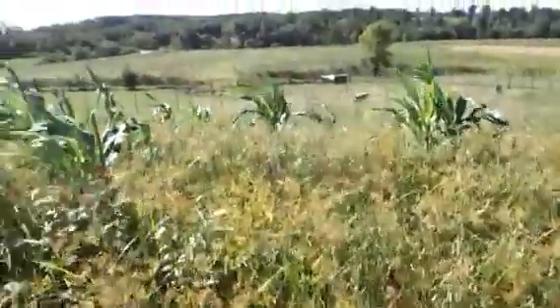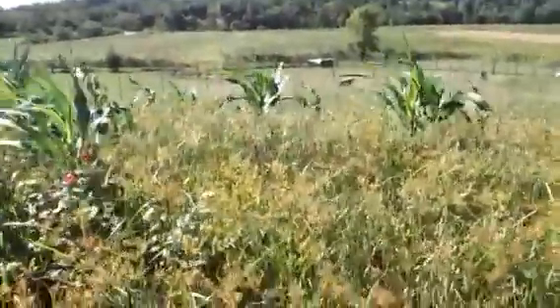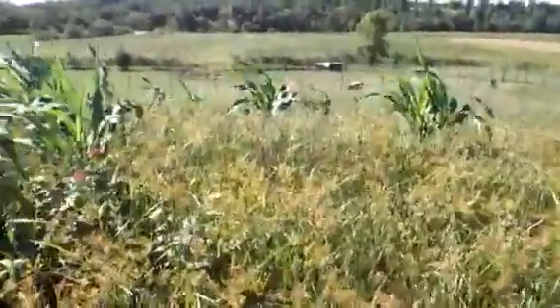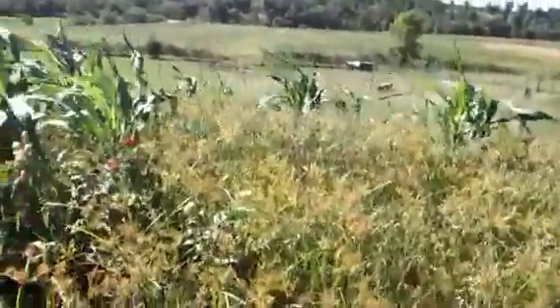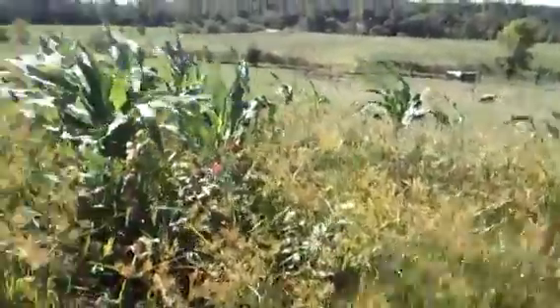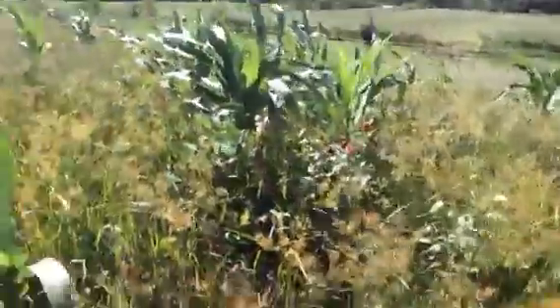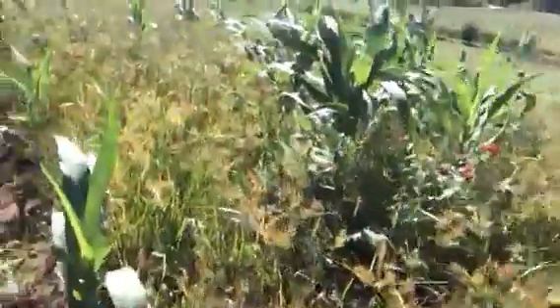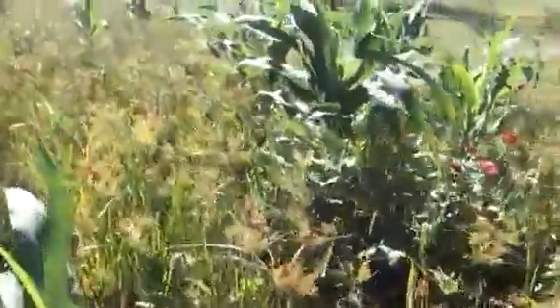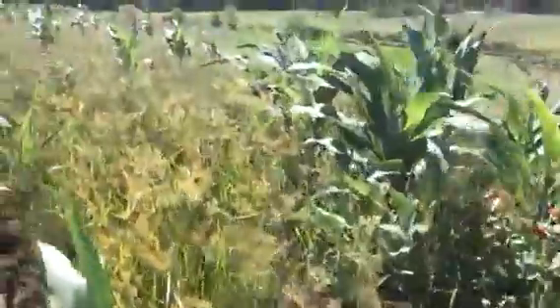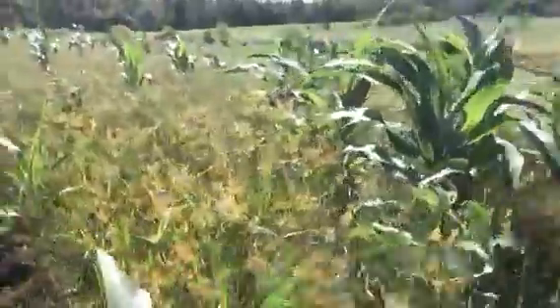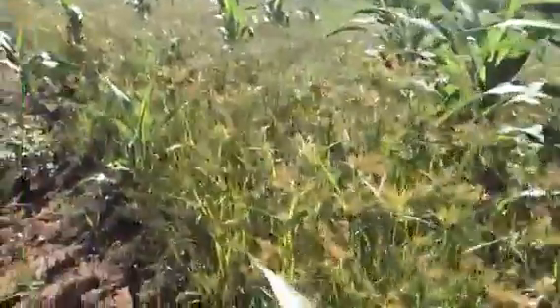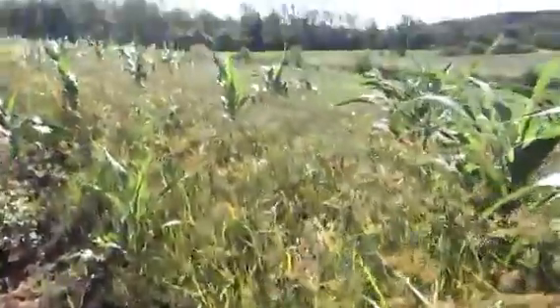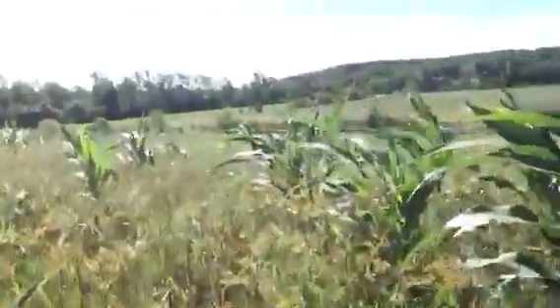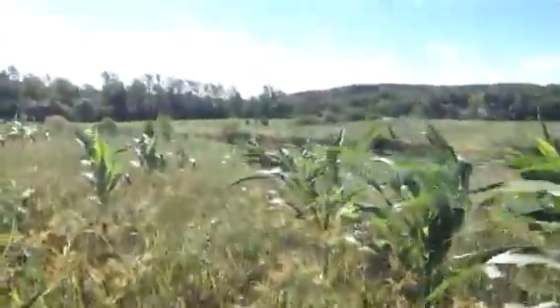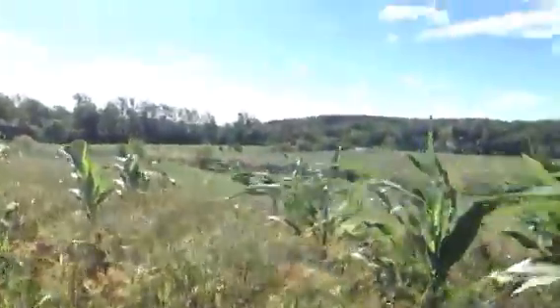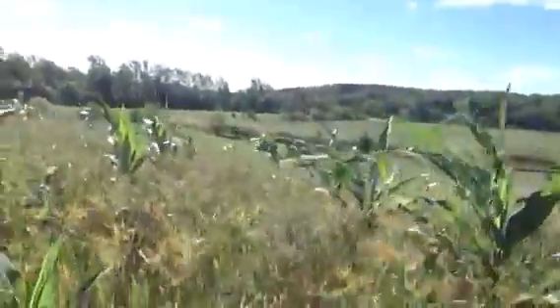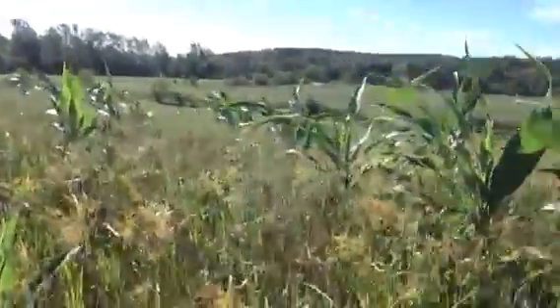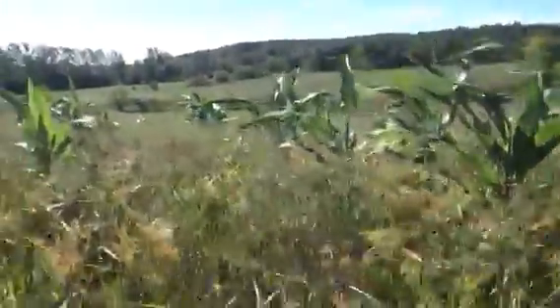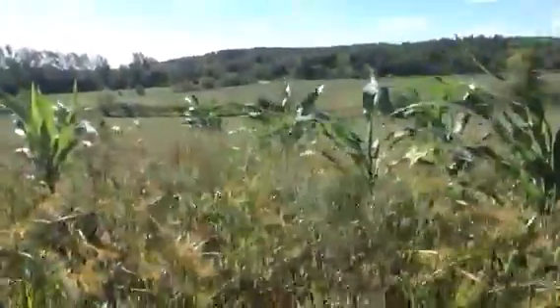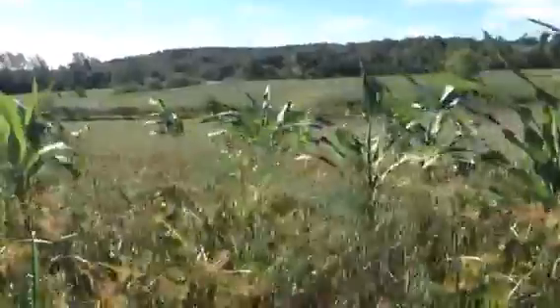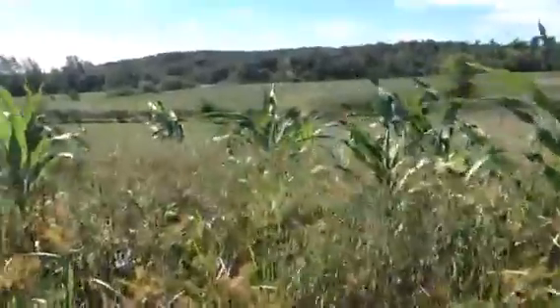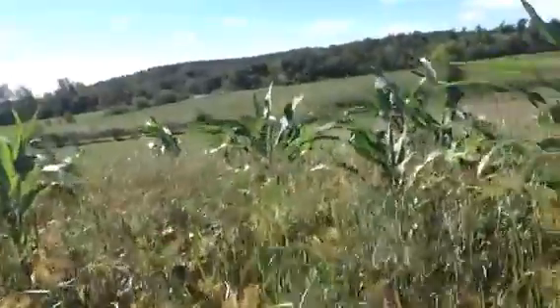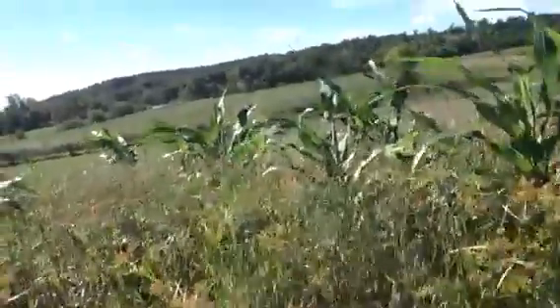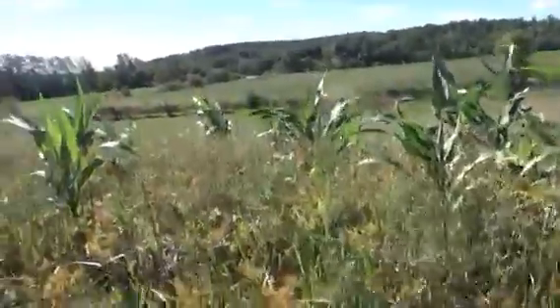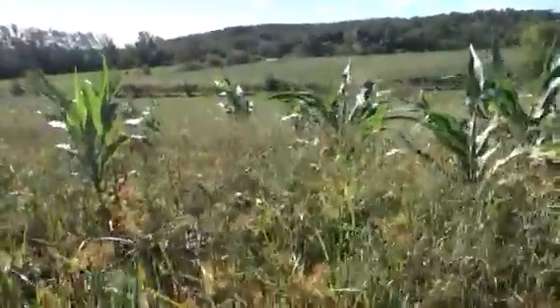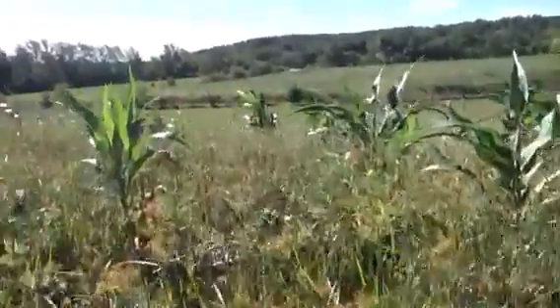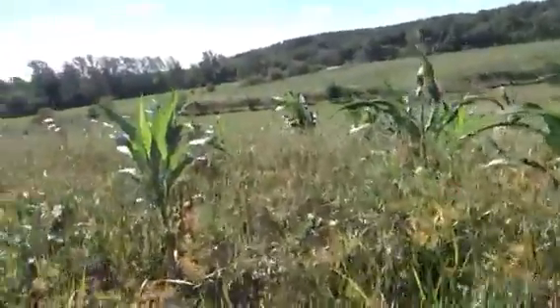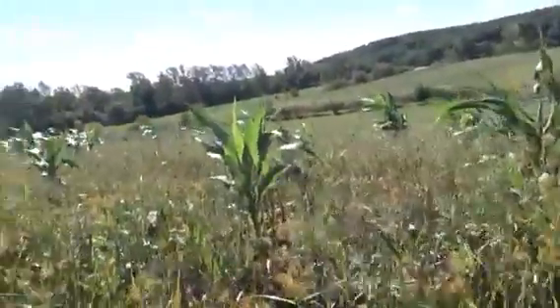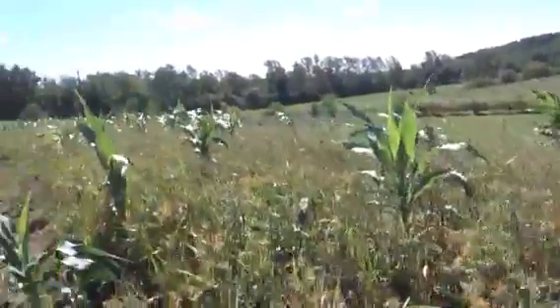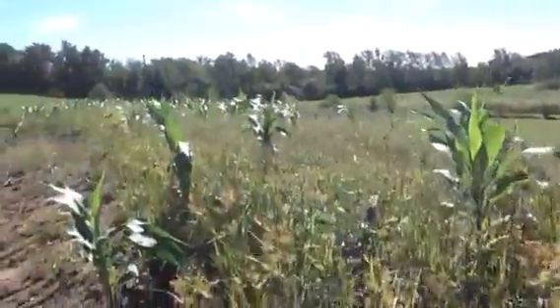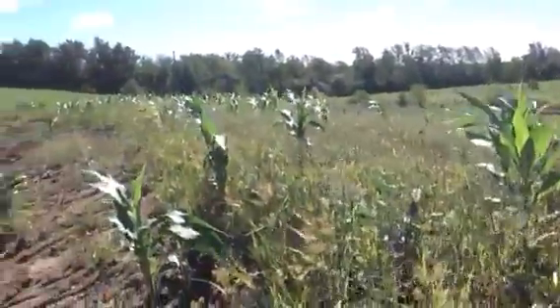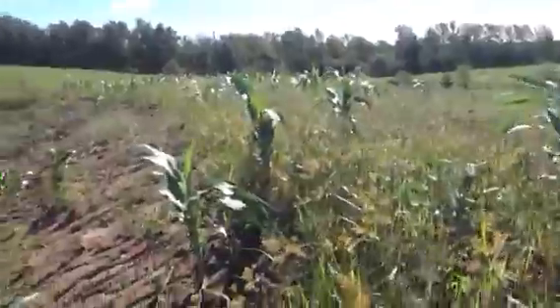I planted rye — cereal rye — and also oats. You can see the oats are coming up, but I don't know what happened to the rye. I'm kind of disappointed about that, but this whole dam is full of oats.